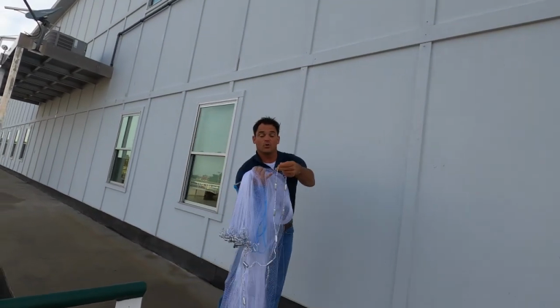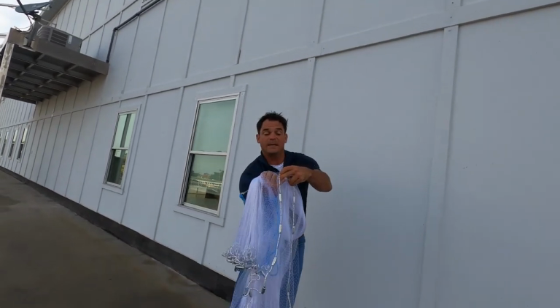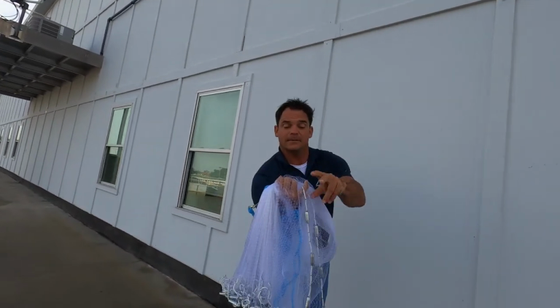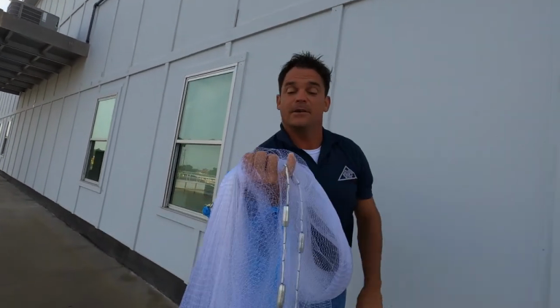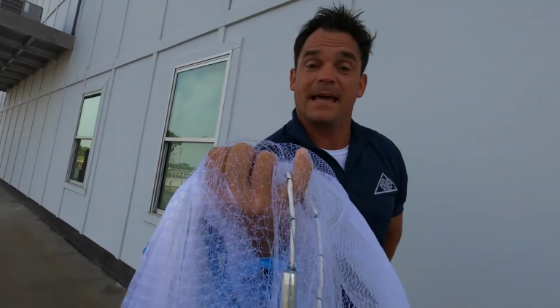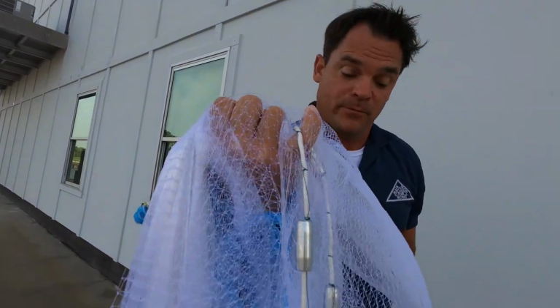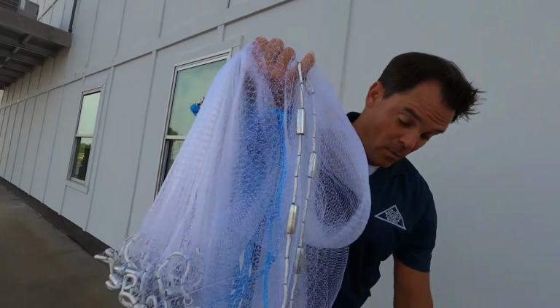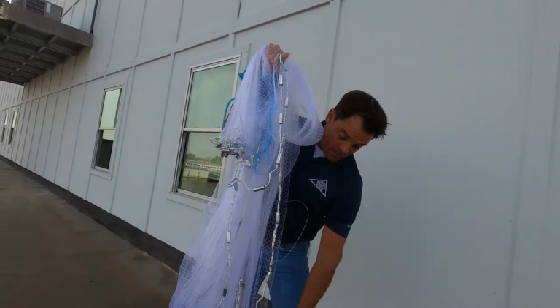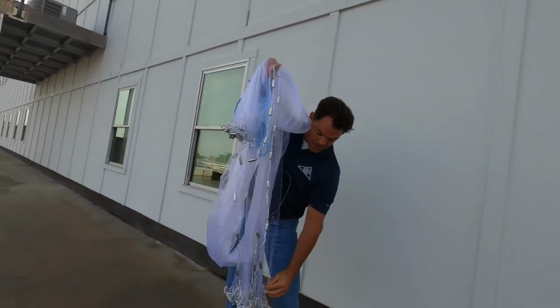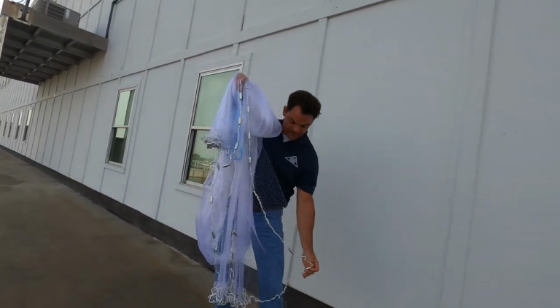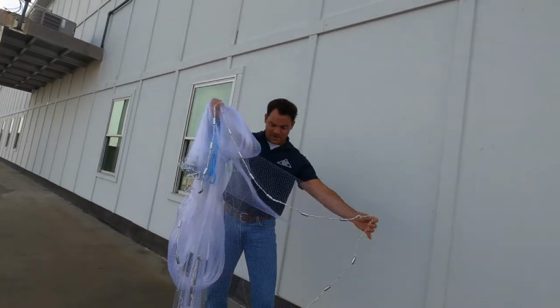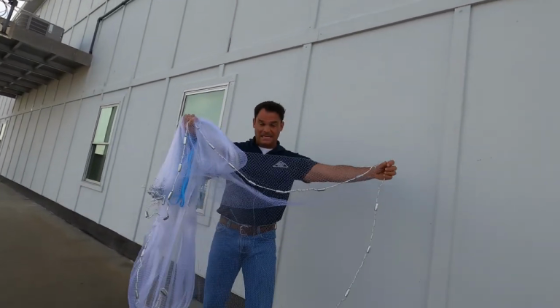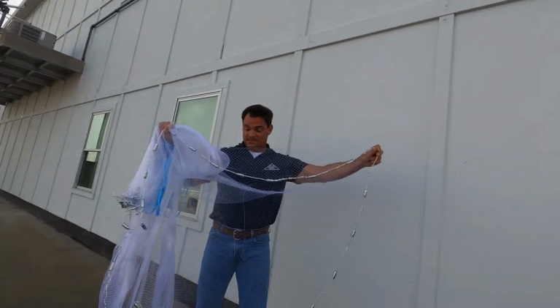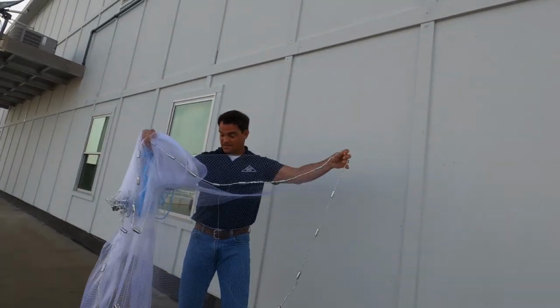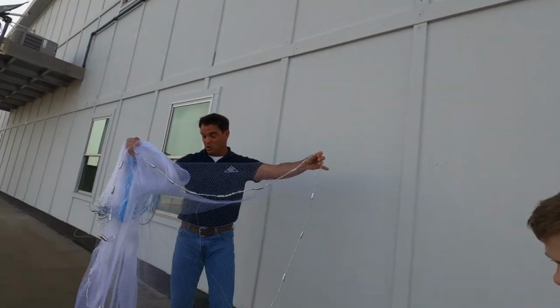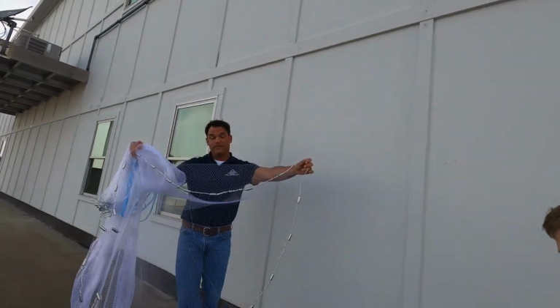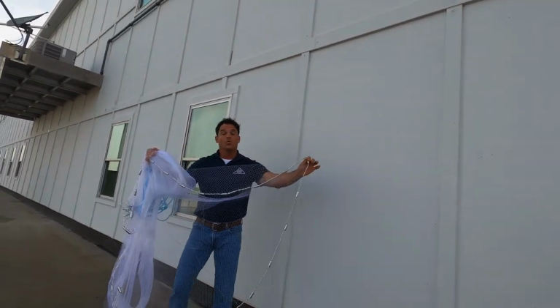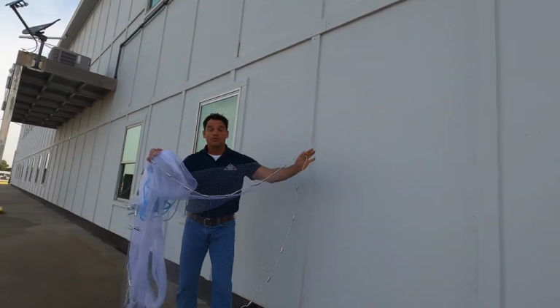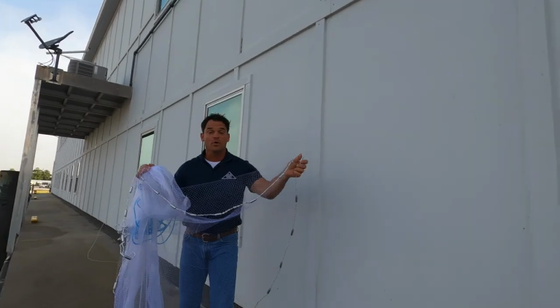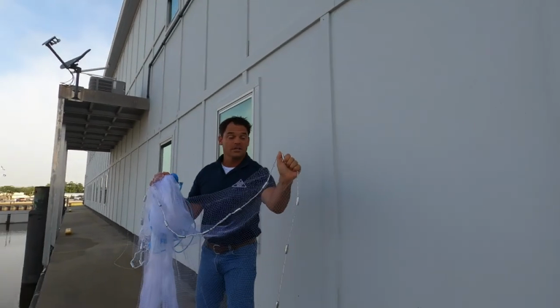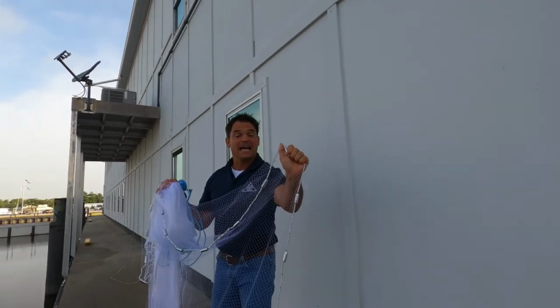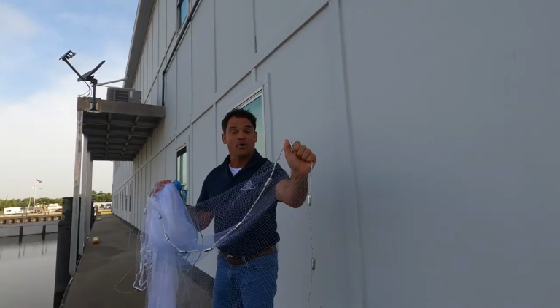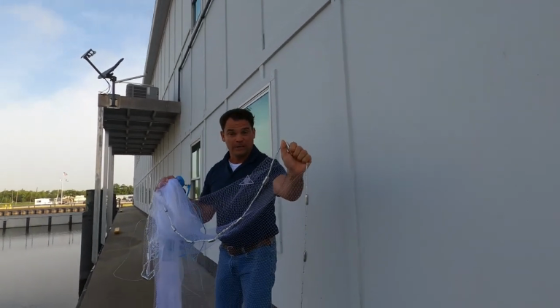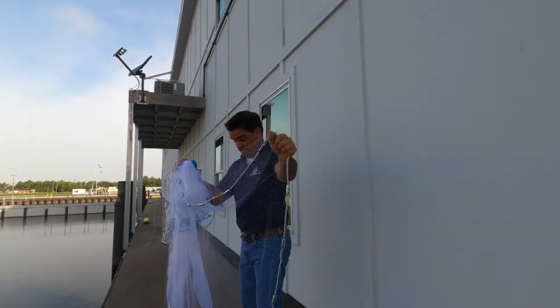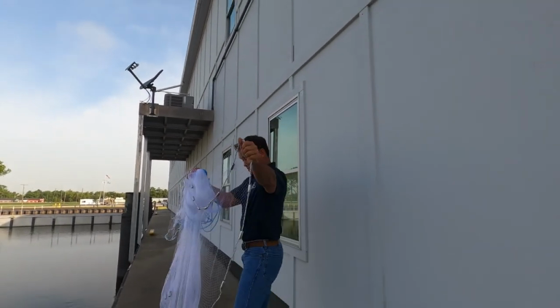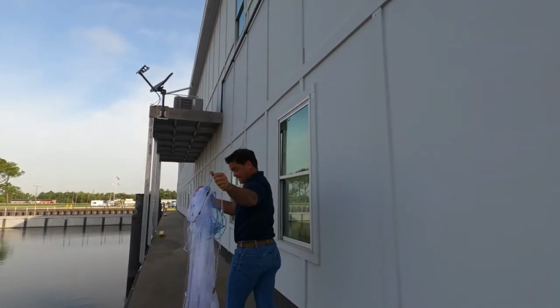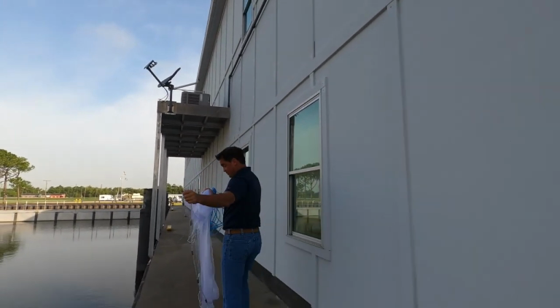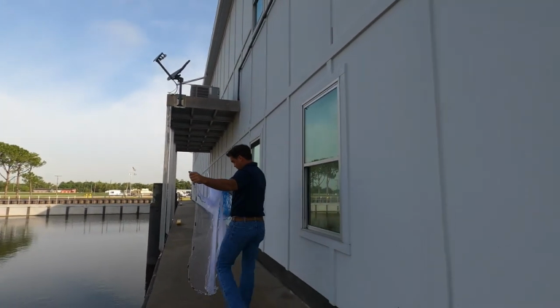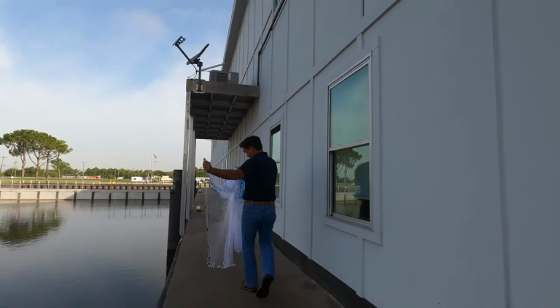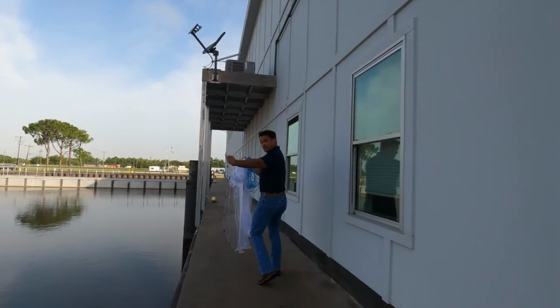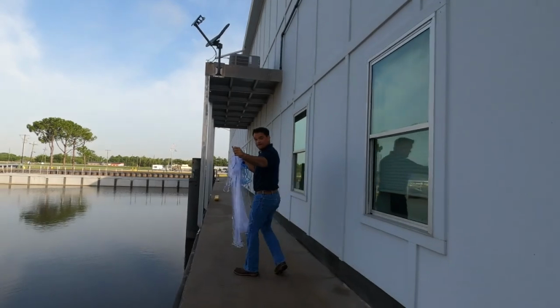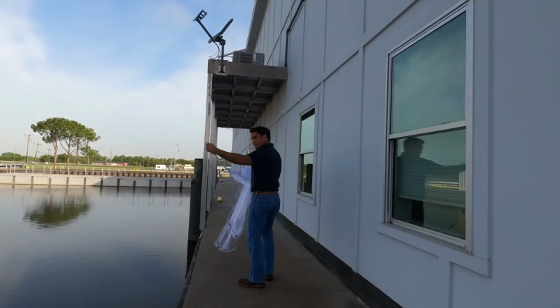Next step: reach down, grab the trailer, and put it on your pinky. Now you've got everything loaded. When you throw, this is going to be the last part you let go. Ready? Yep.